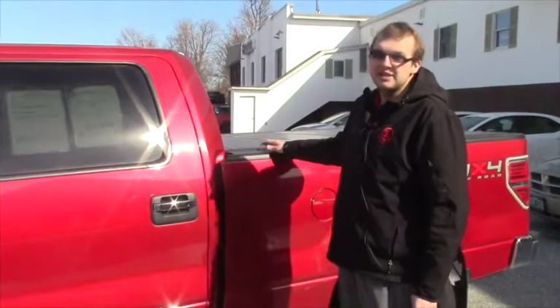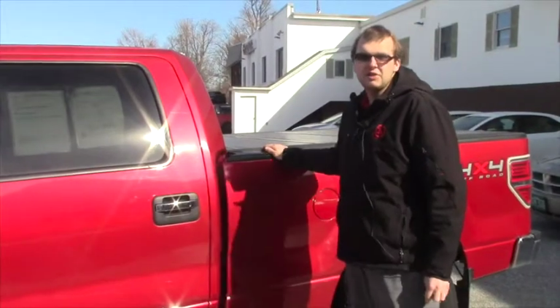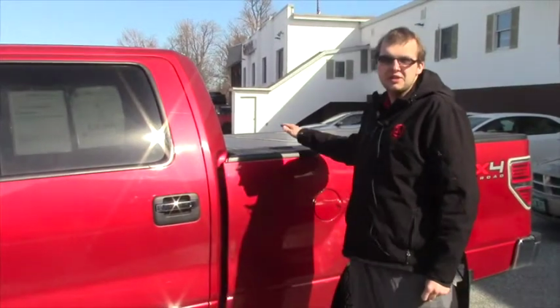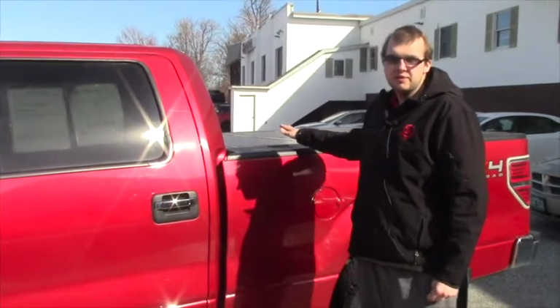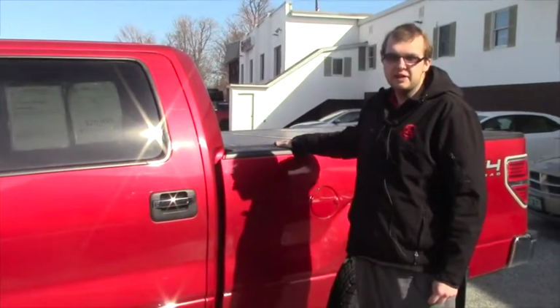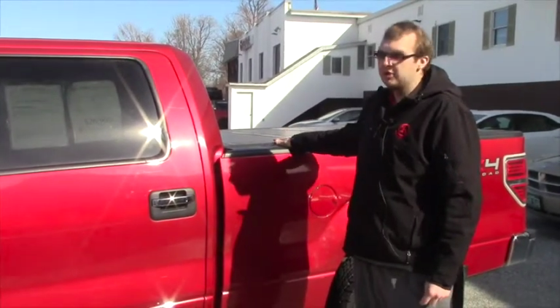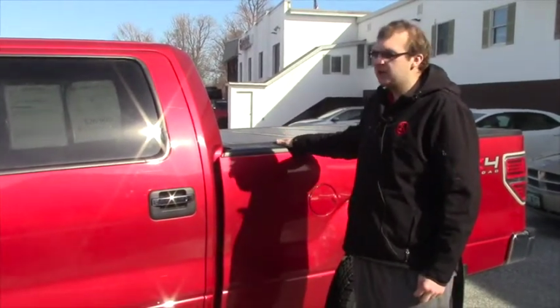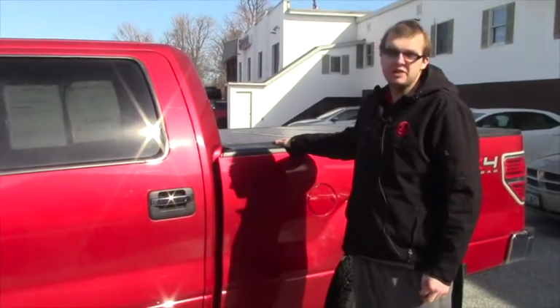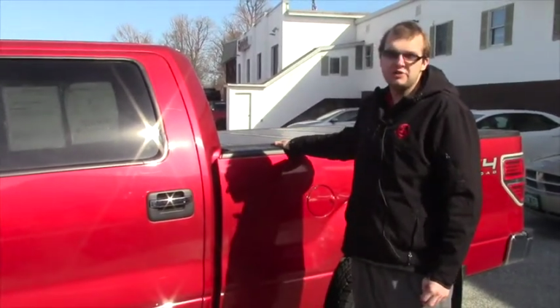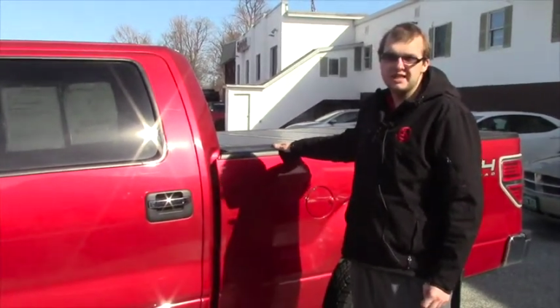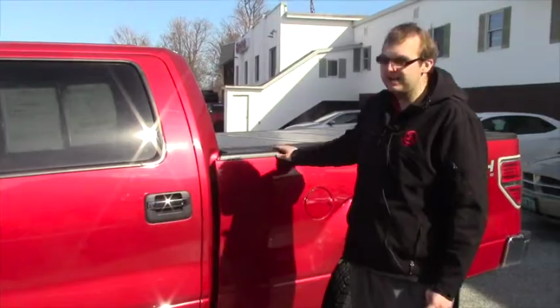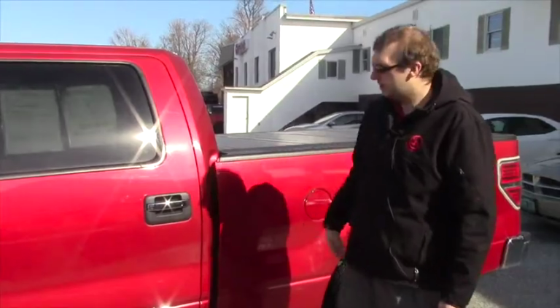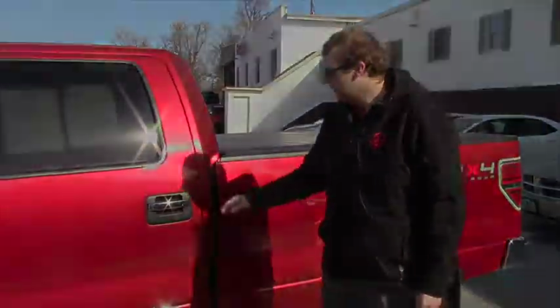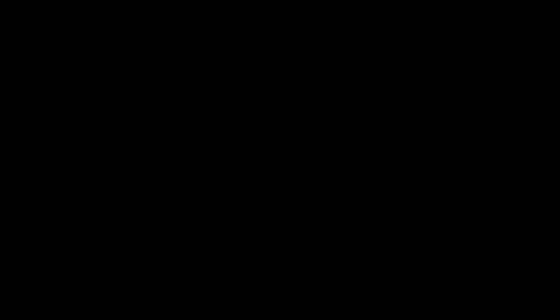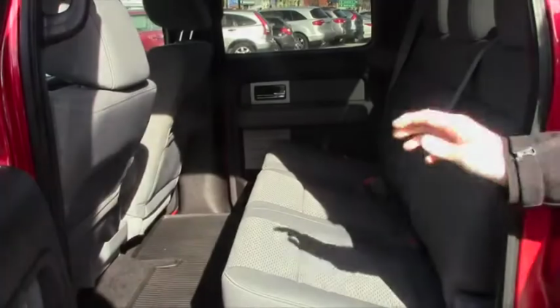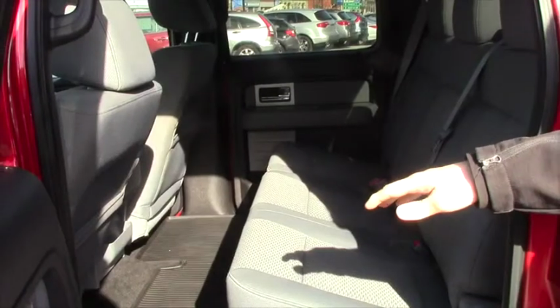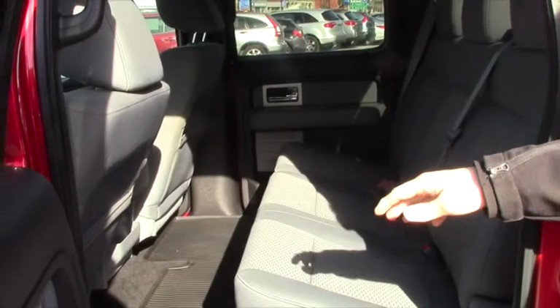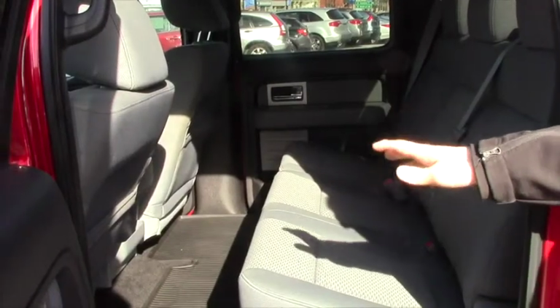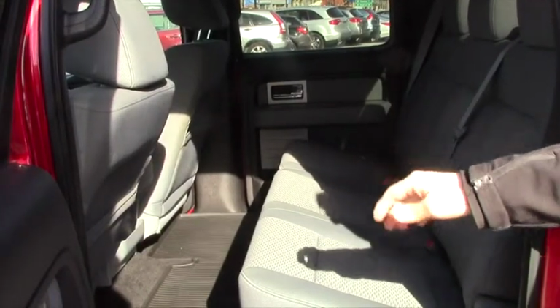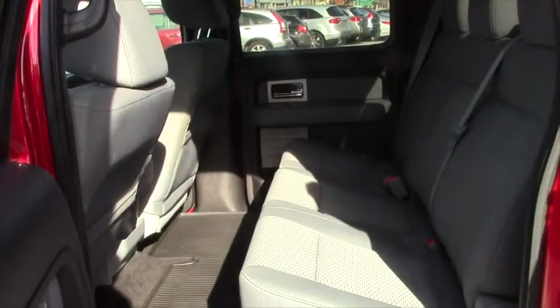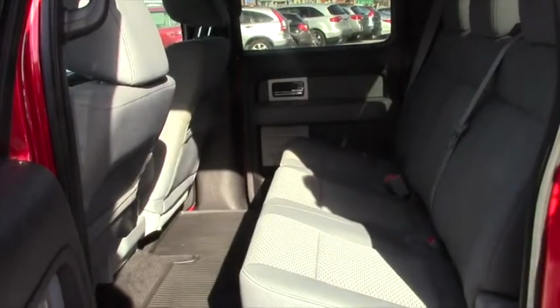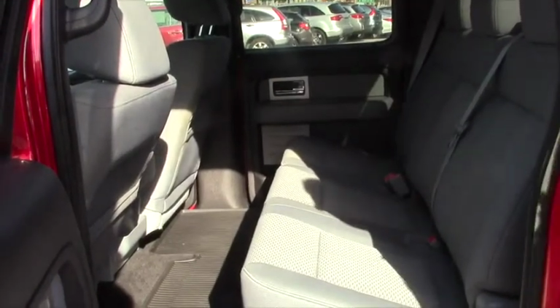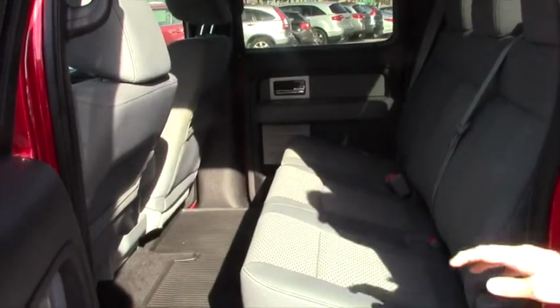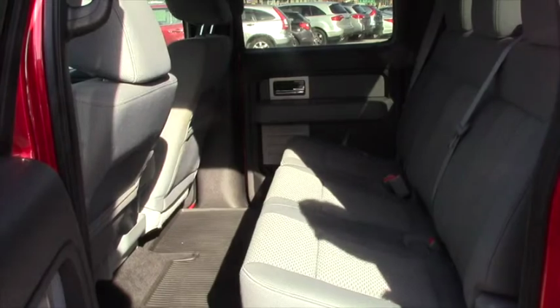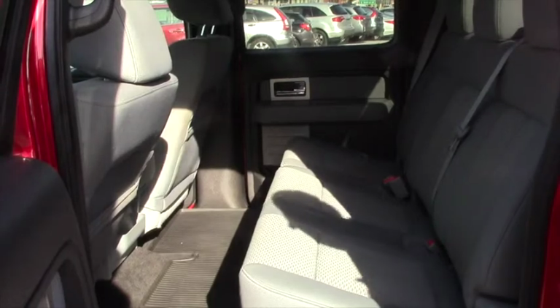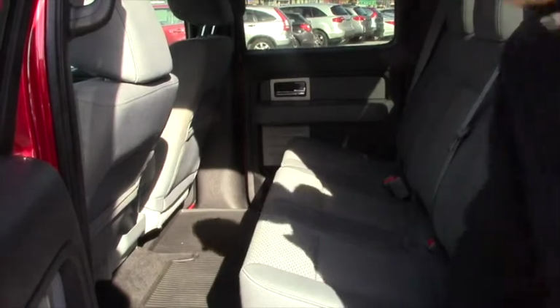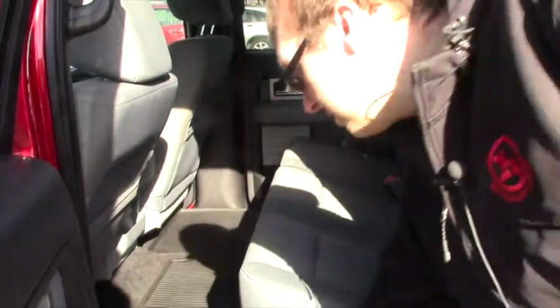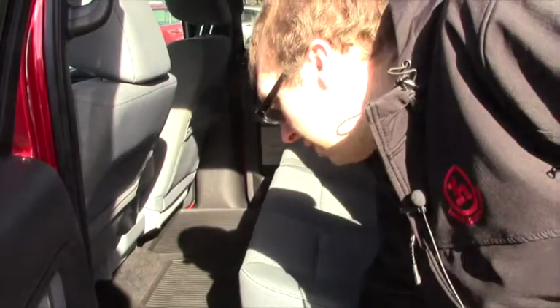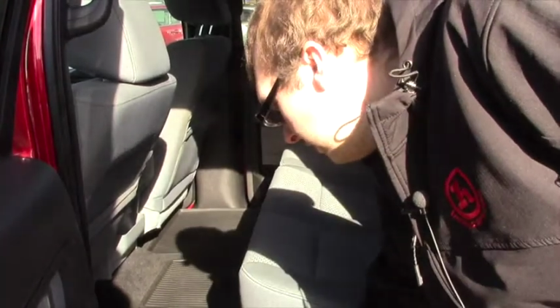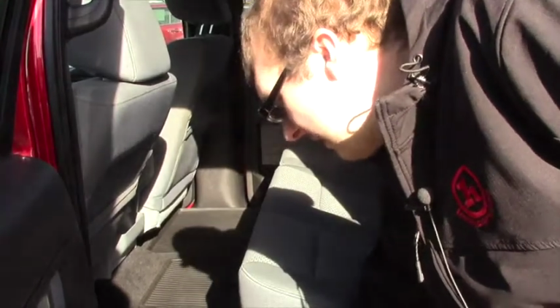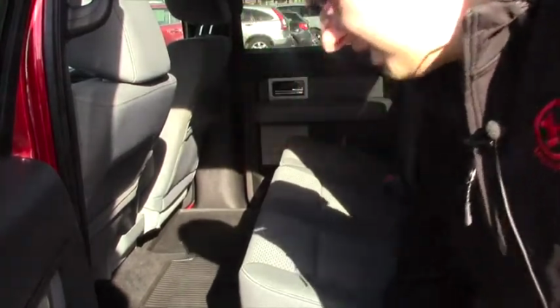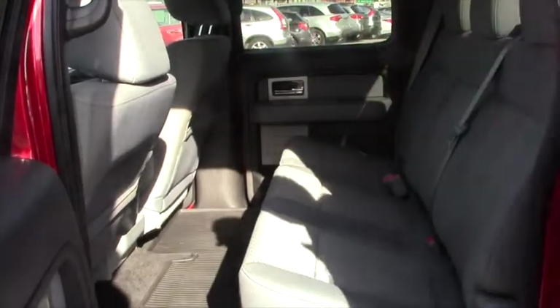This vehicle also comes with the bed cover, and it will come with the vehicle if you decide to buy it. When you open up the door for the Crew Cab you will see you've got plenty of room for space. You also have your all-weather guard mats in here as well.